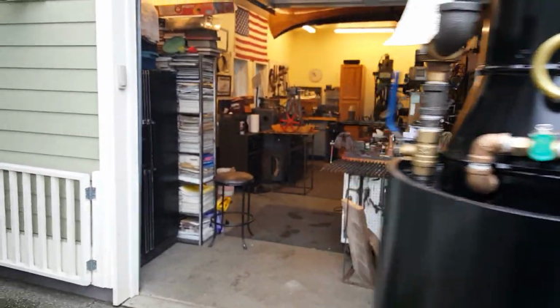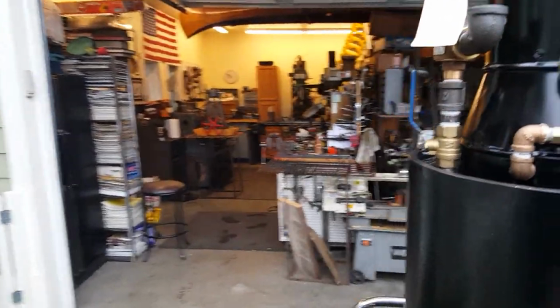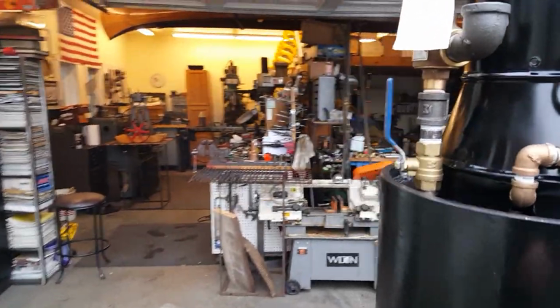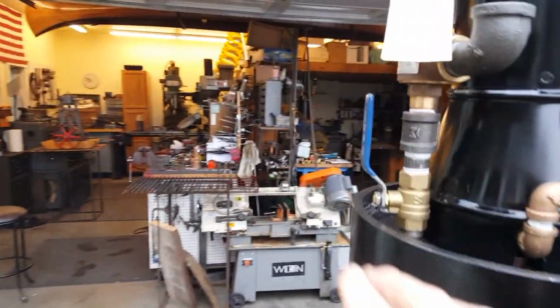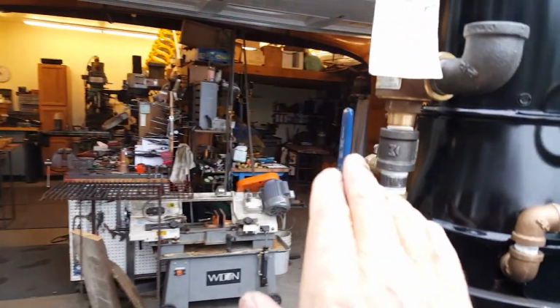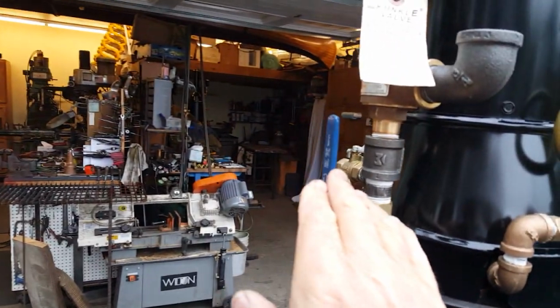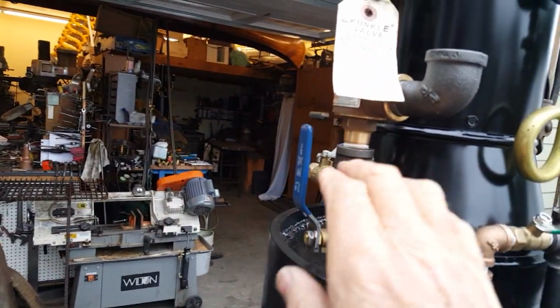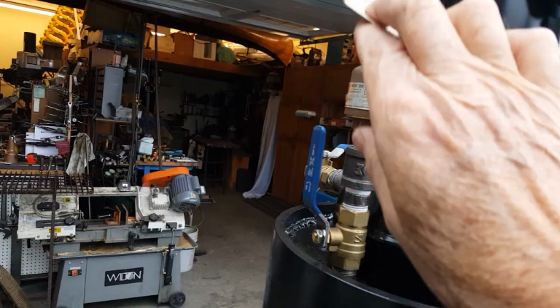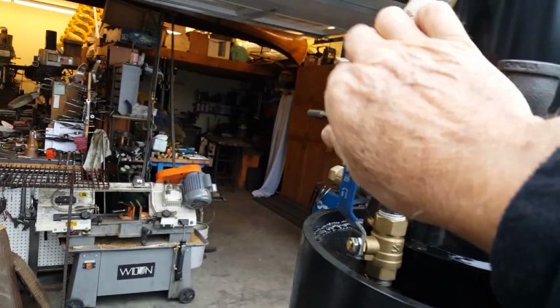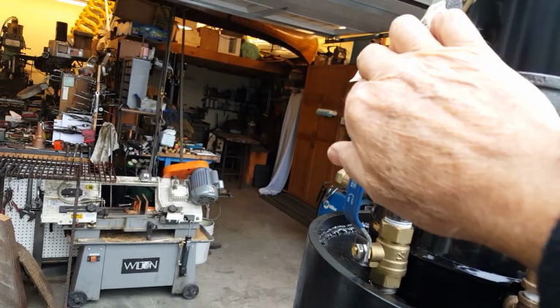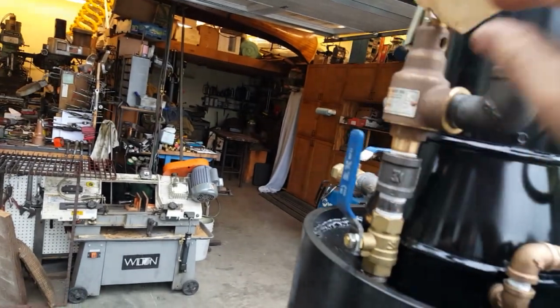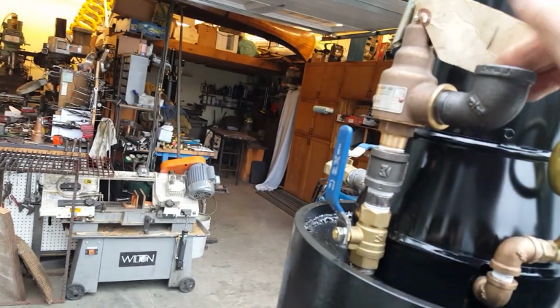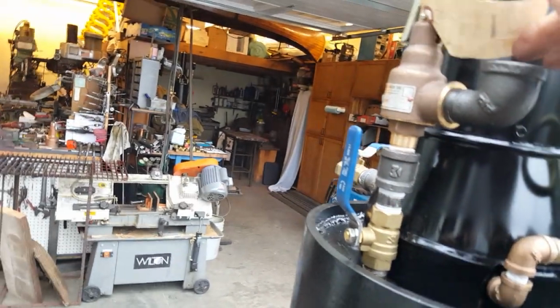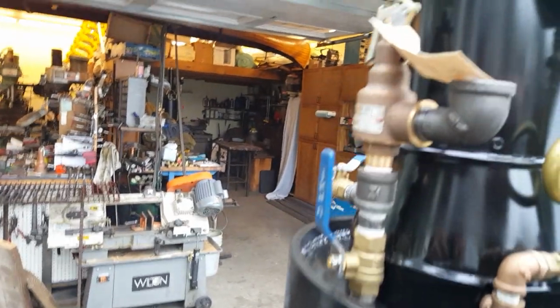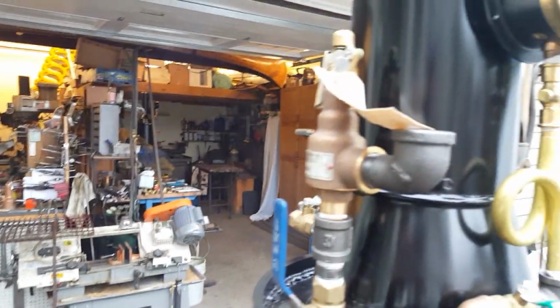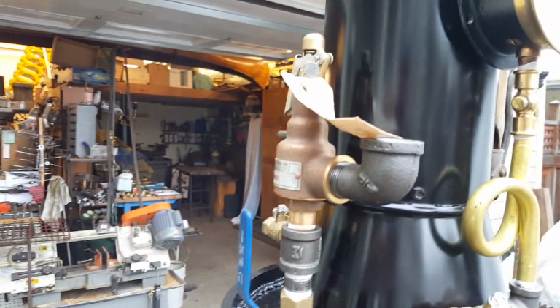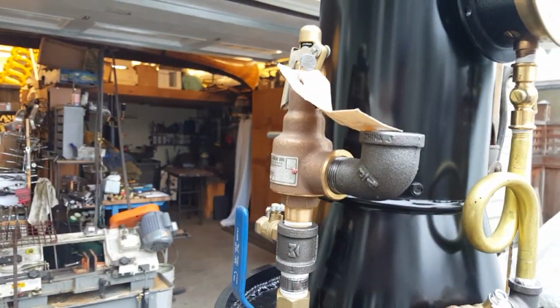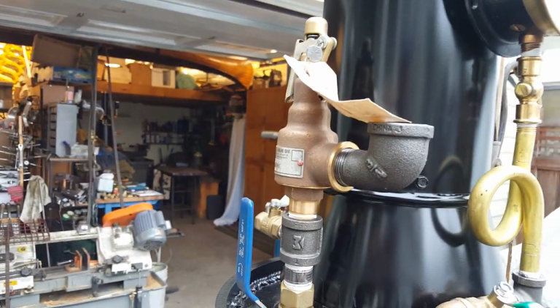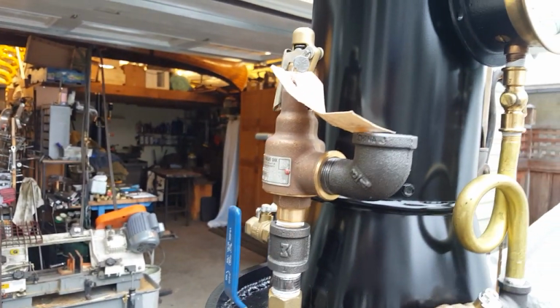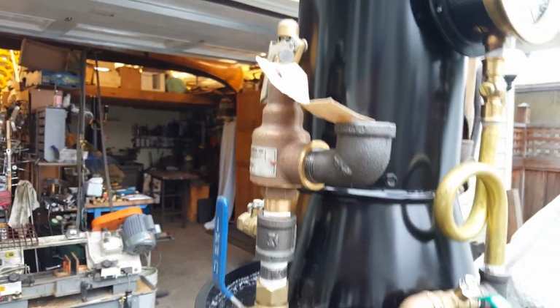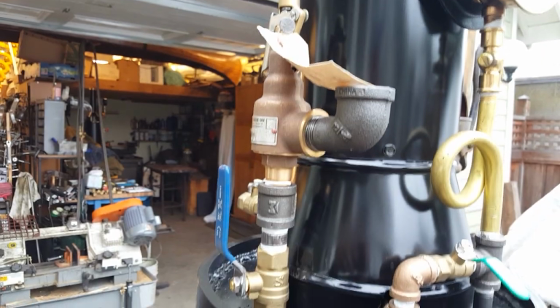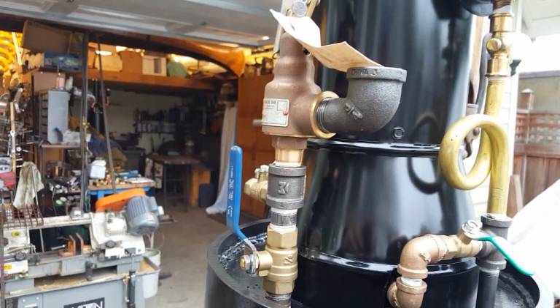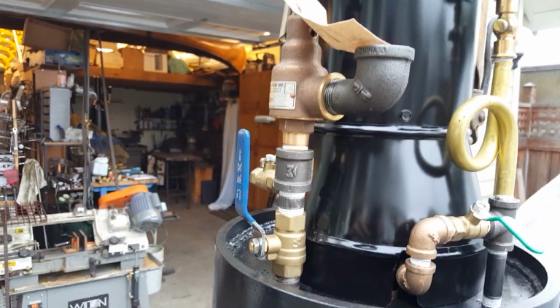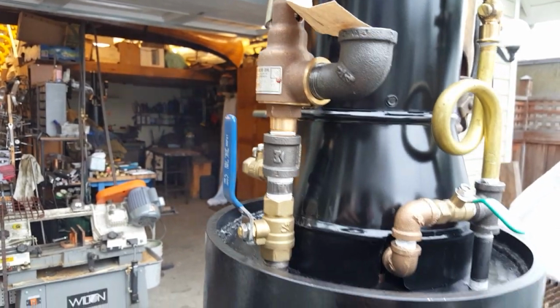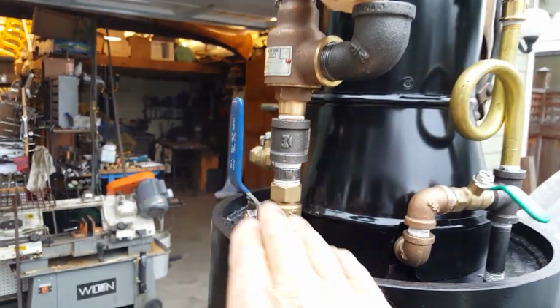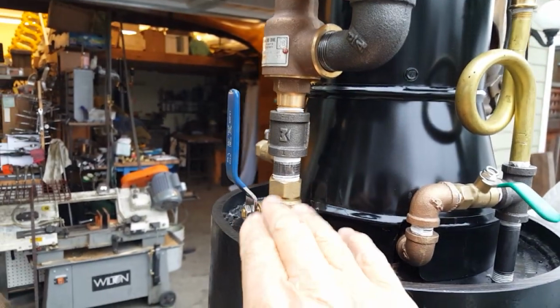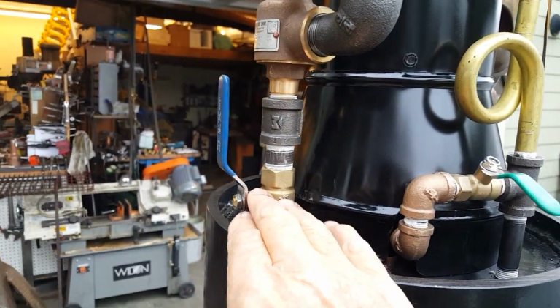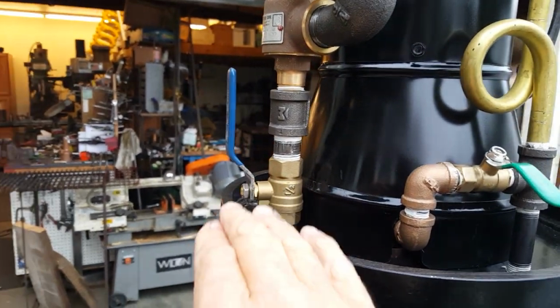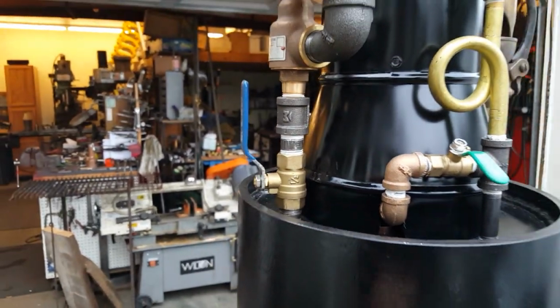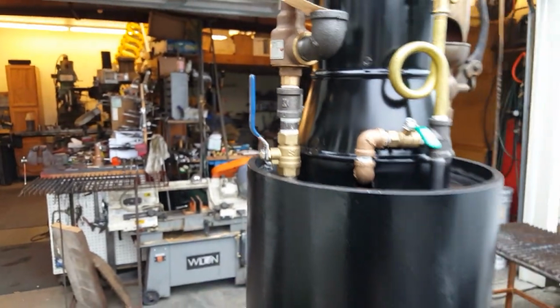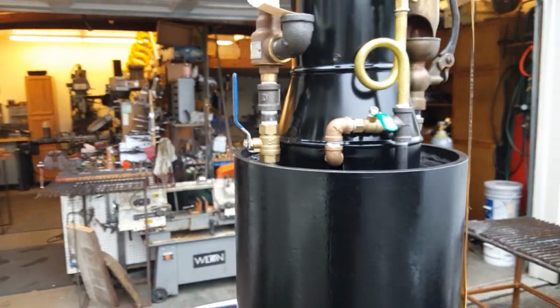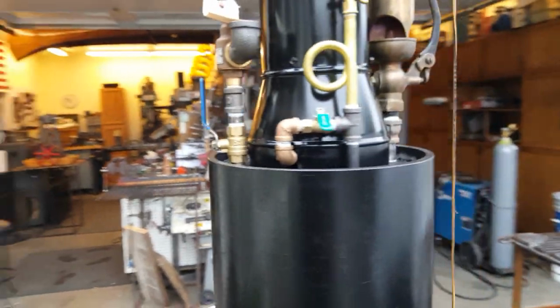You have a proven pop-off valve, or pressure release valve, and I know it works, so I didn't include this valve. Of course, you don't want a valve on there when you have it.